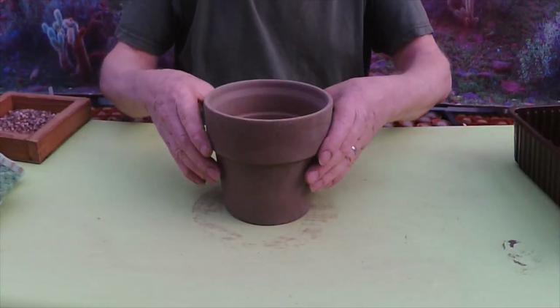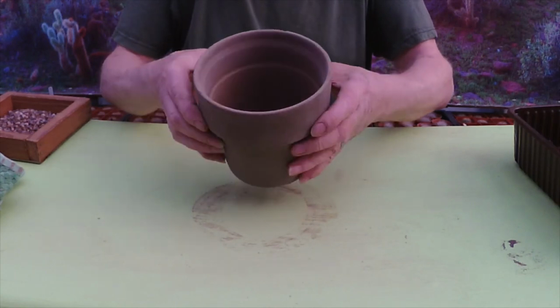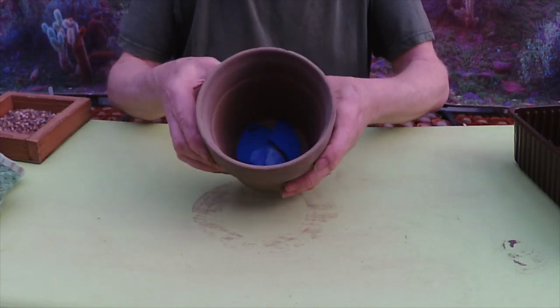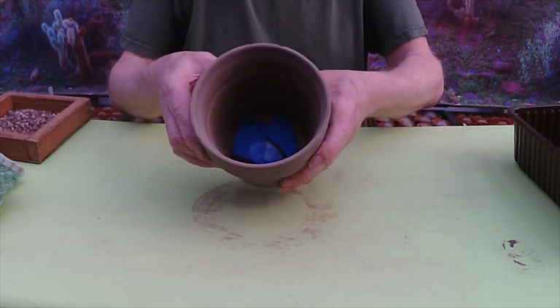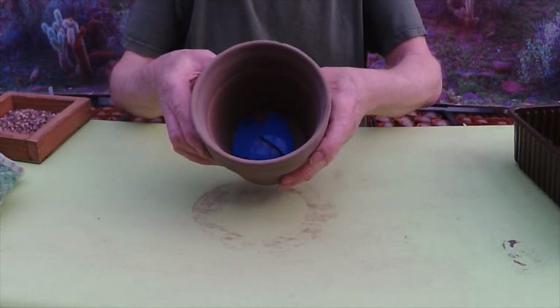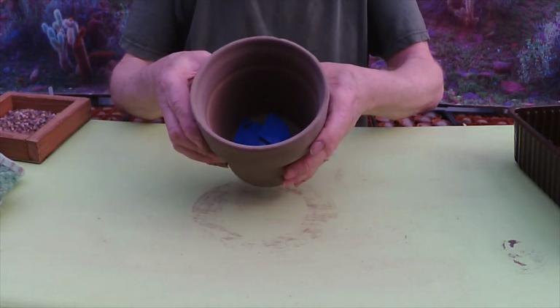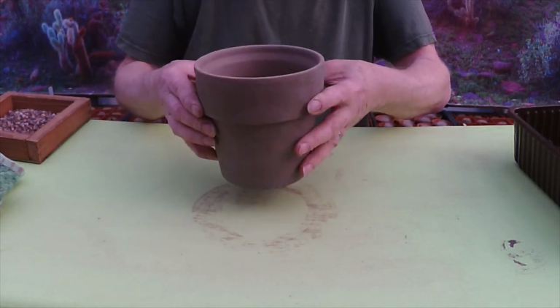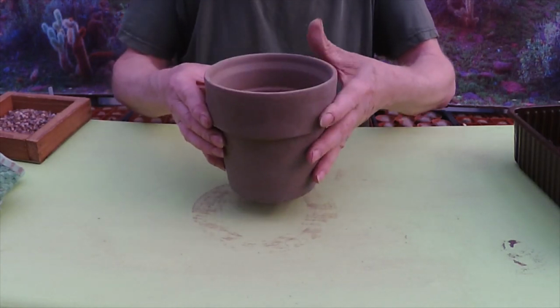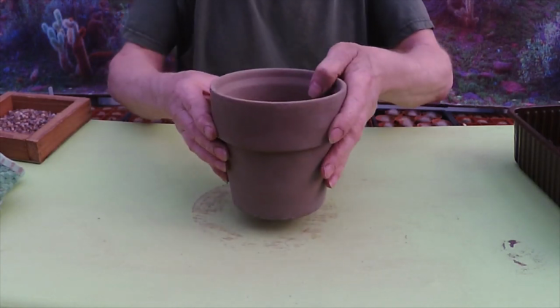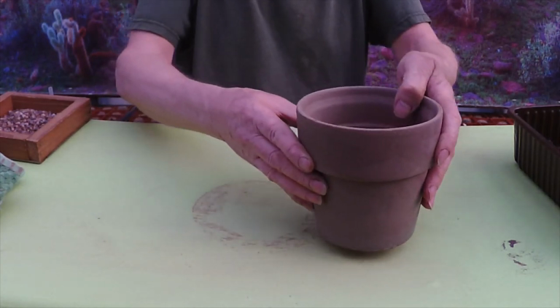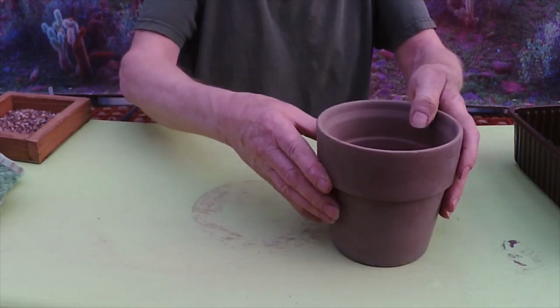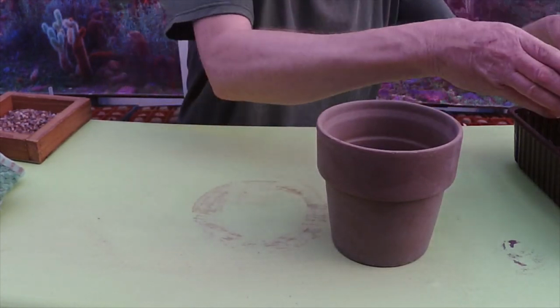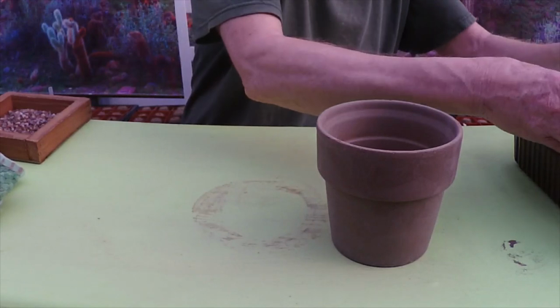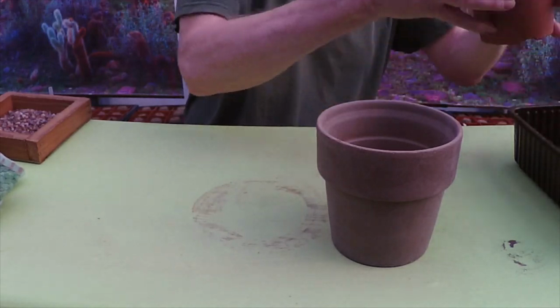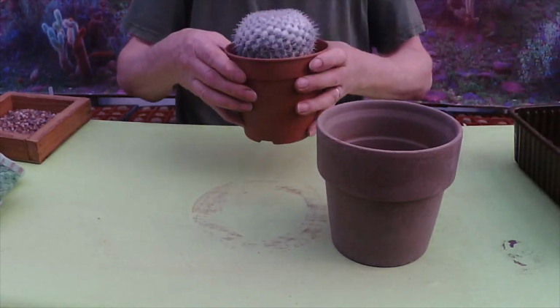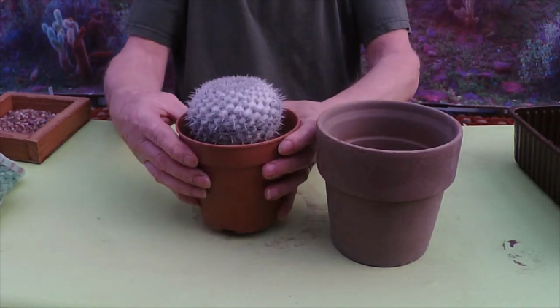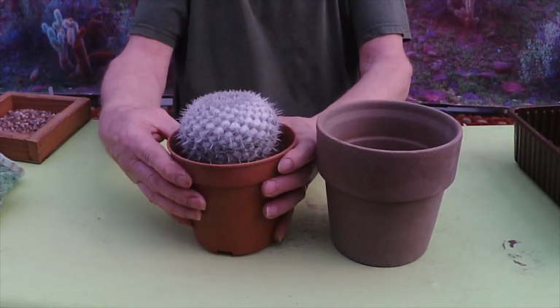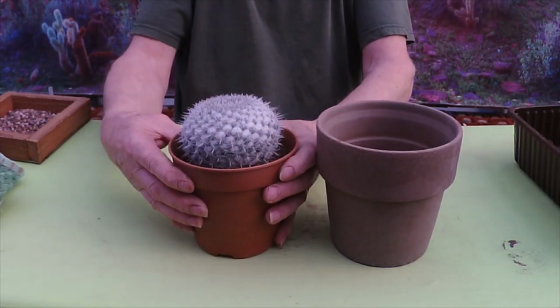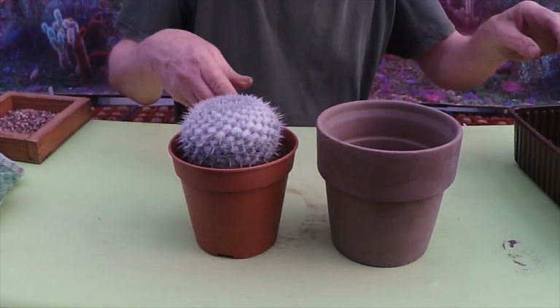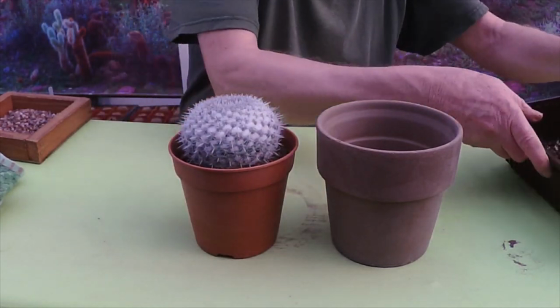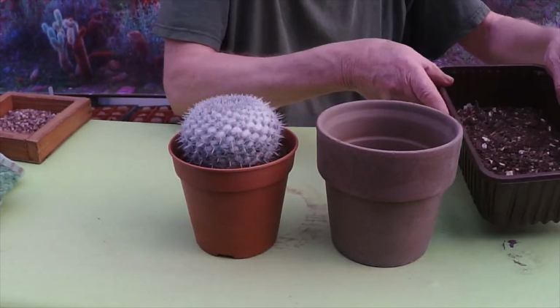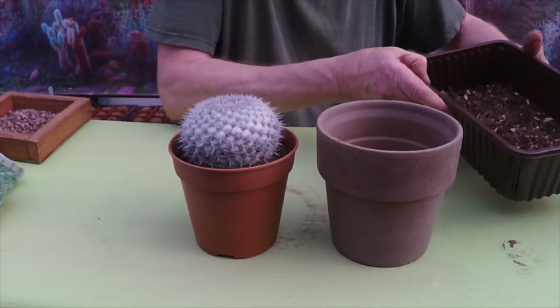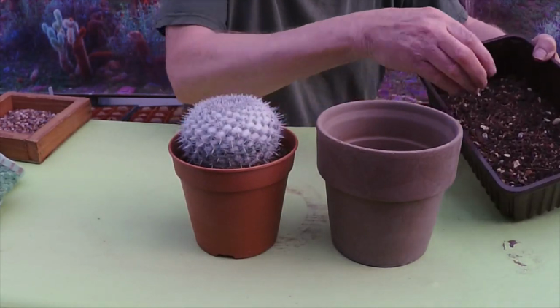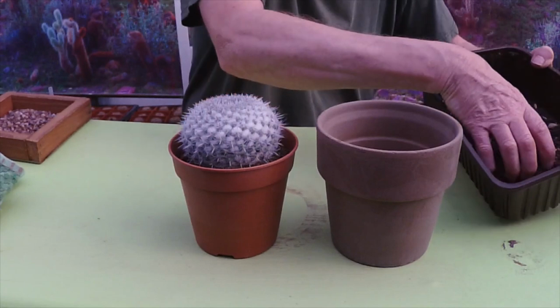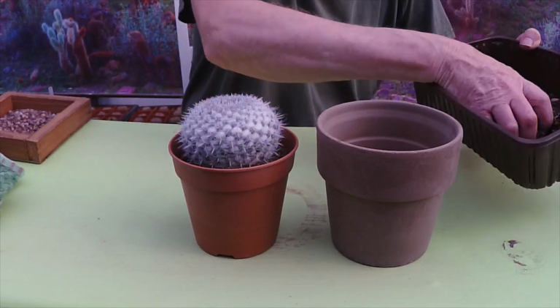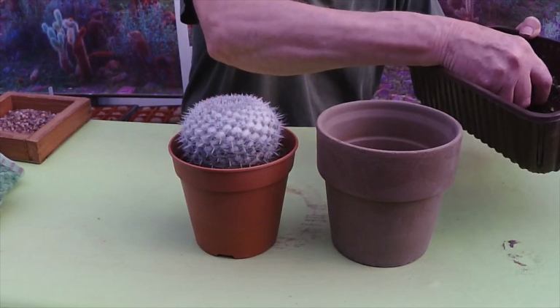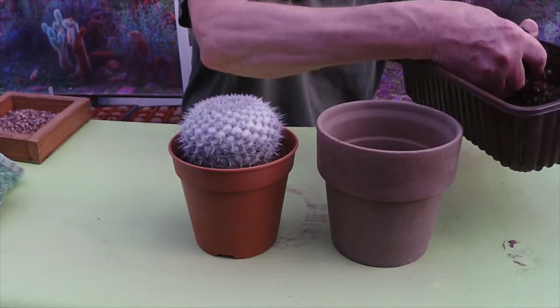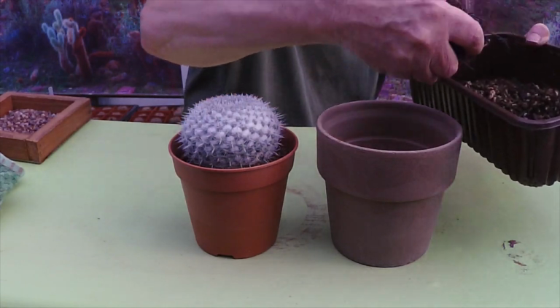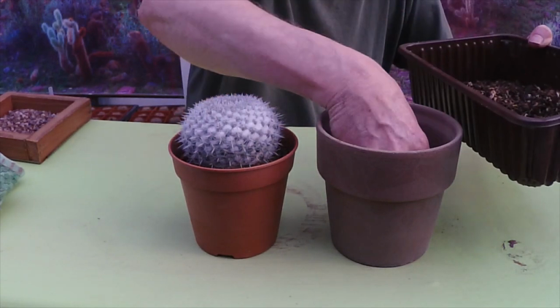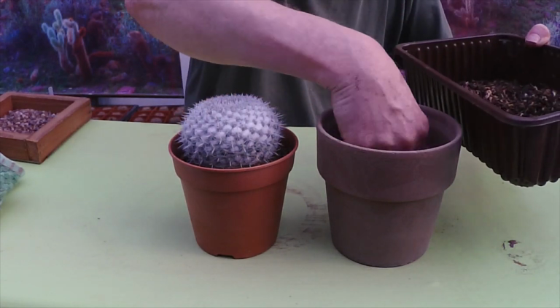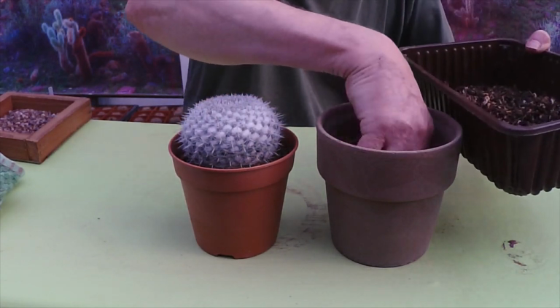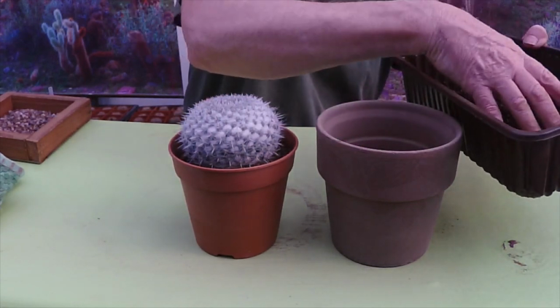Okay, with the drainage holes done and a few crocks in the bottom, we can now take this out of the pot it's in. I'll actually add a little bit of Ziggy's number one with some grit in the bottom first to bring it up to the right level.